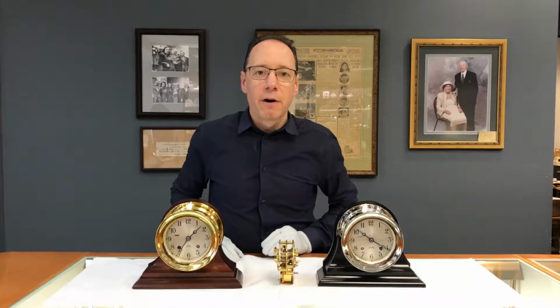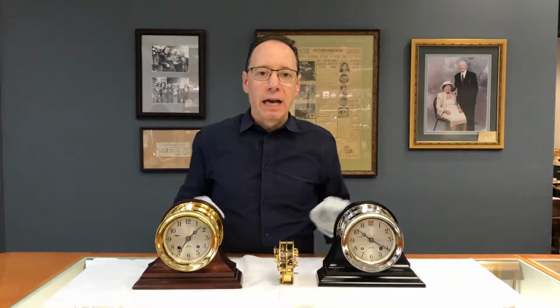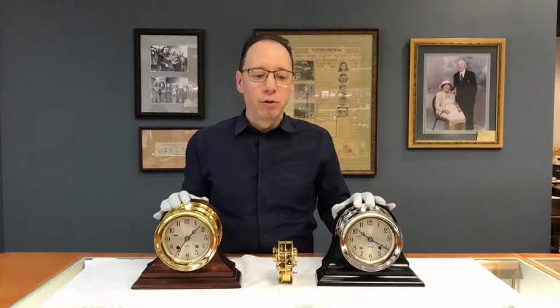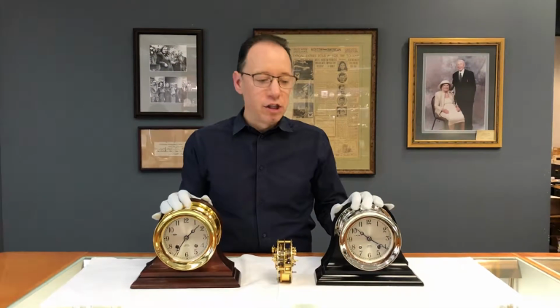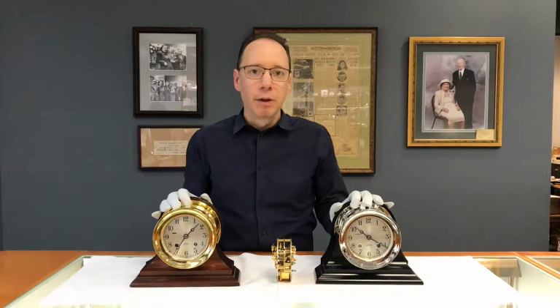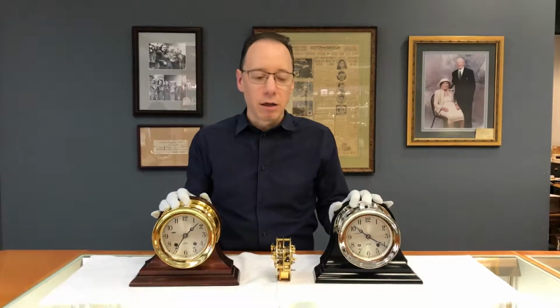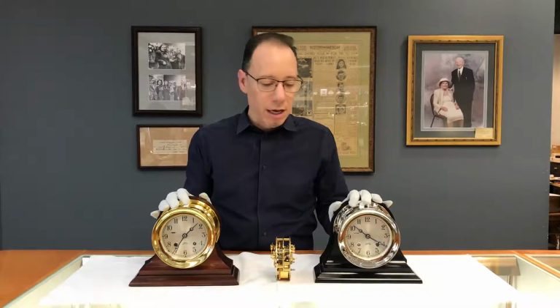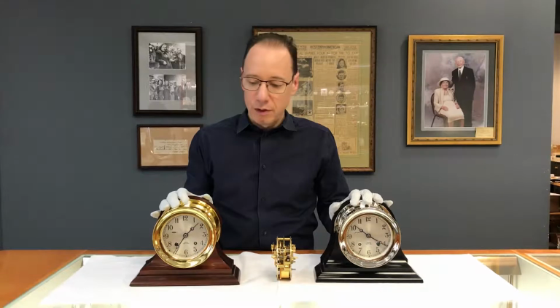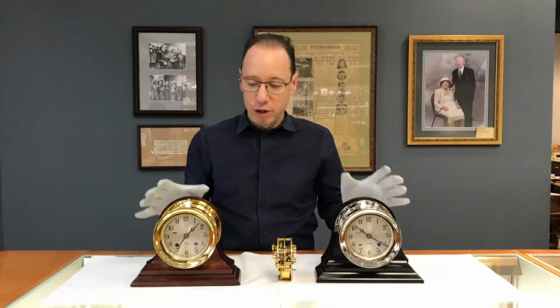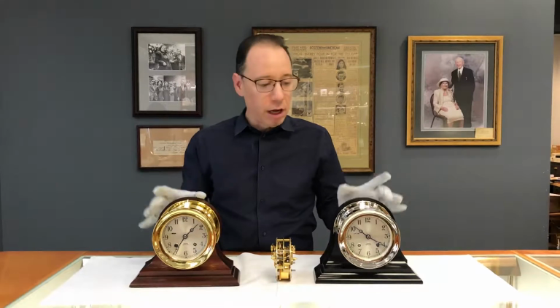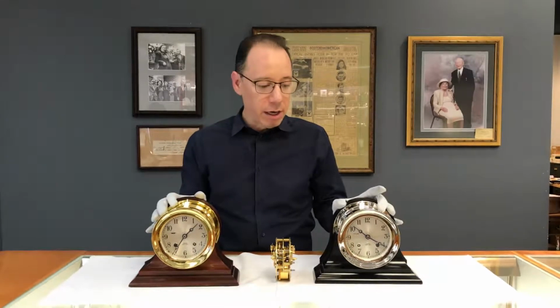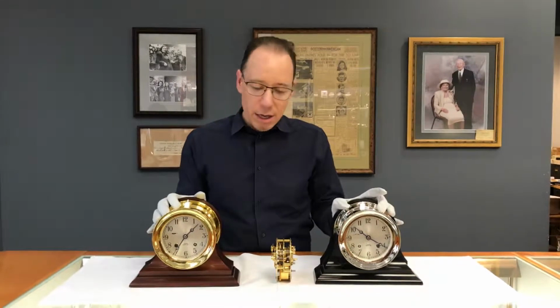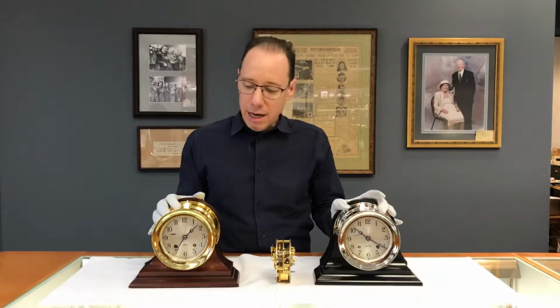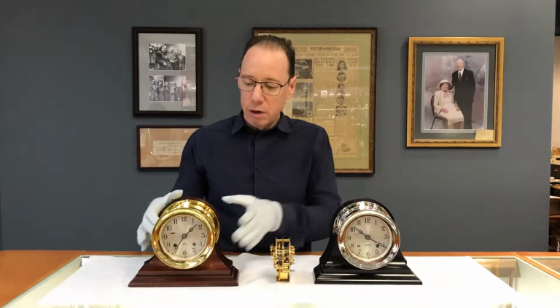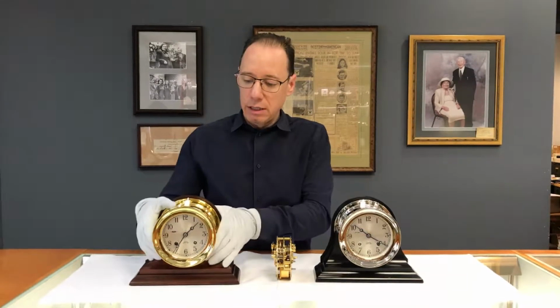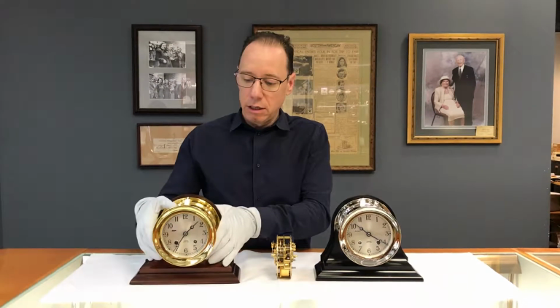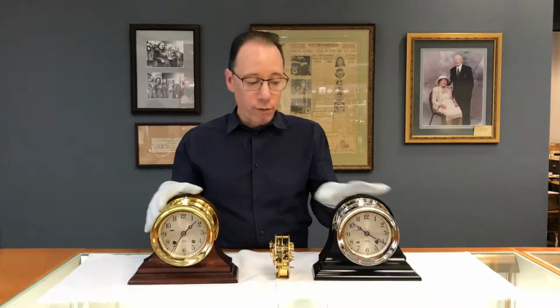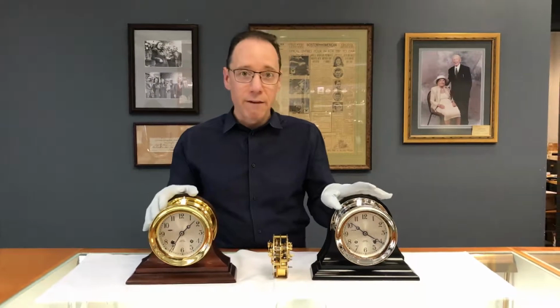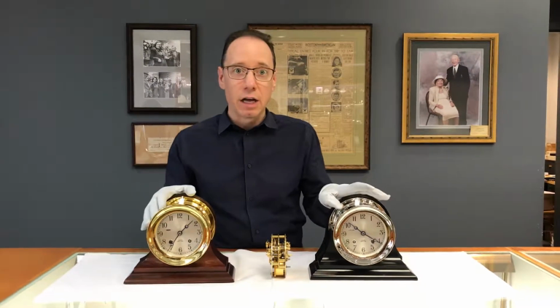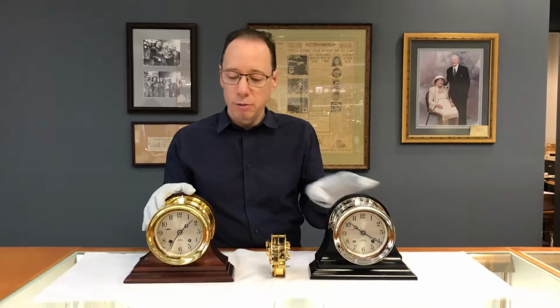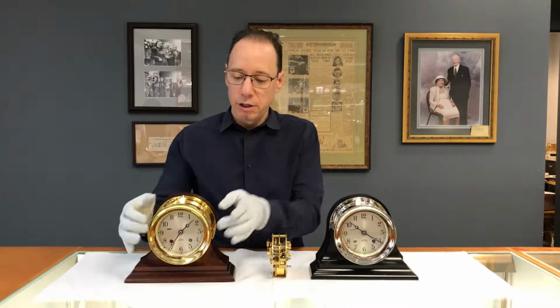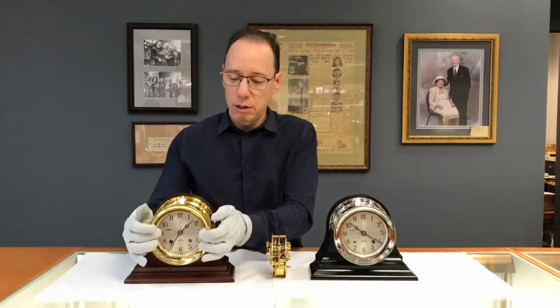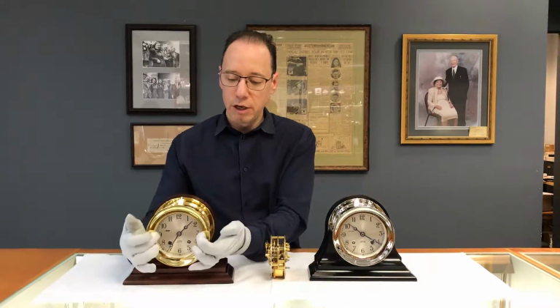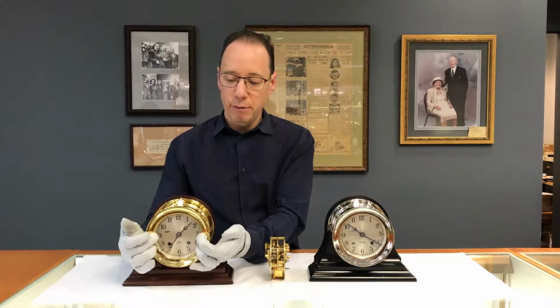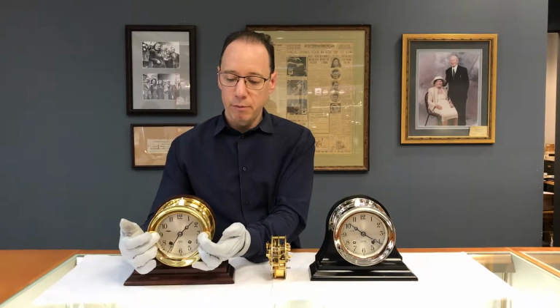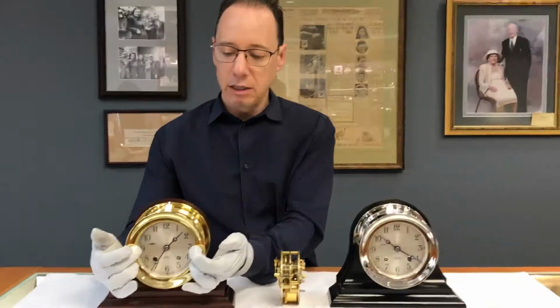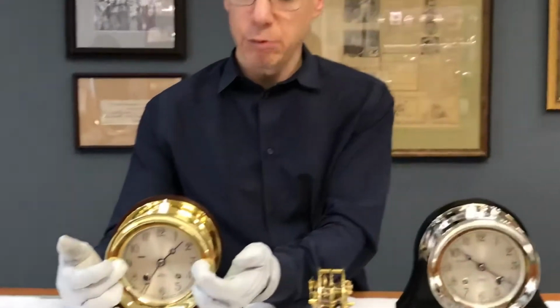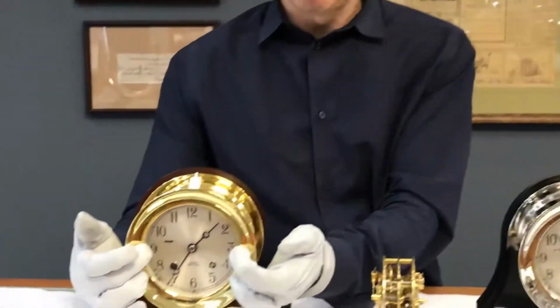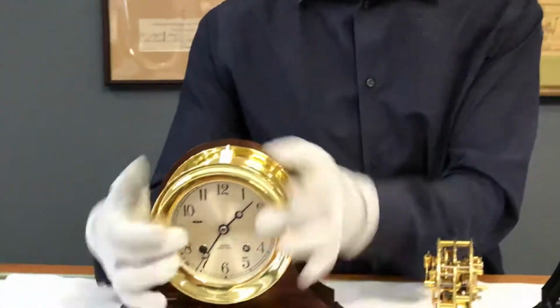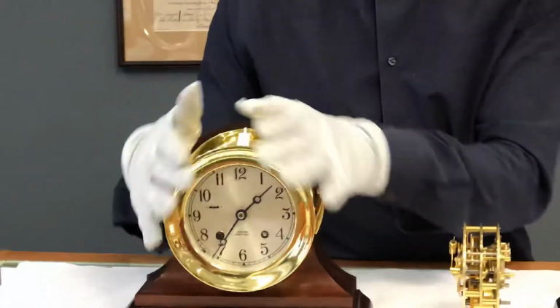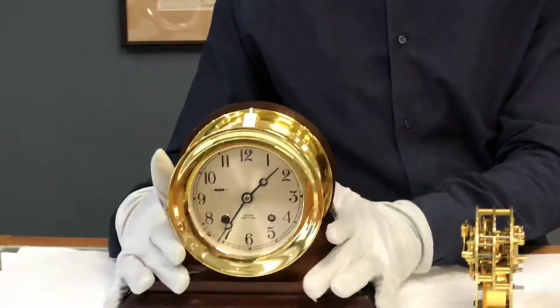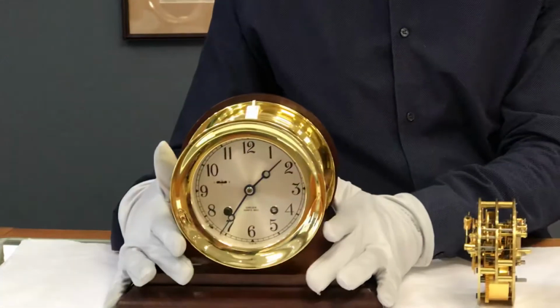In front of me now are two Chelsea Ships Bell Clocks, the signature clock that they make. They're both a four and a half inch size, which is the measurement from the actual dial measurement, not the overall clock measurement.